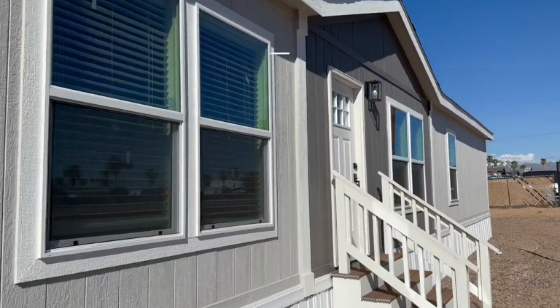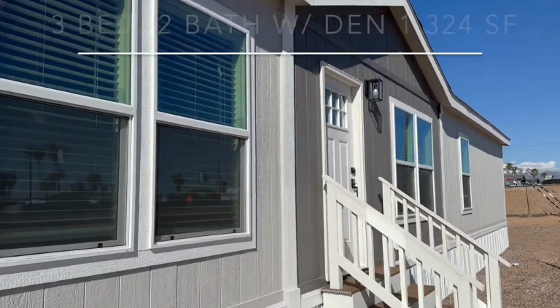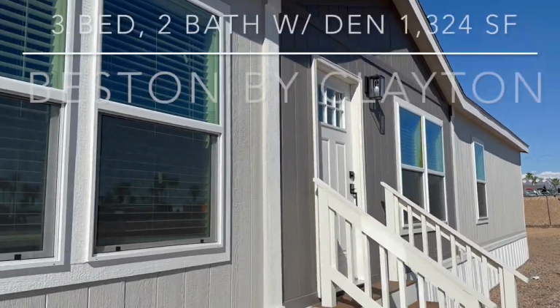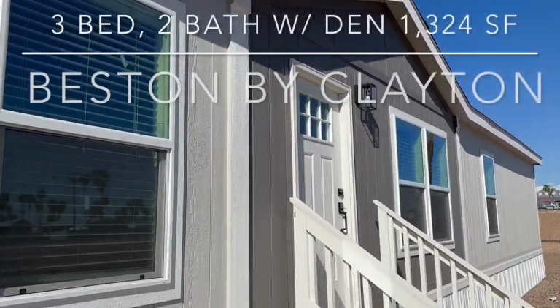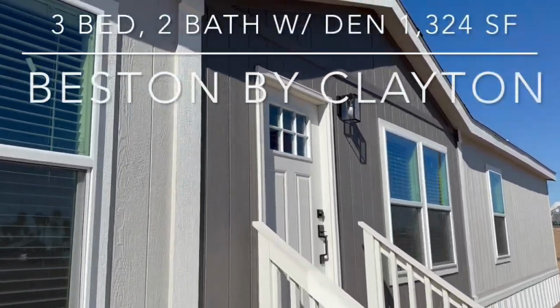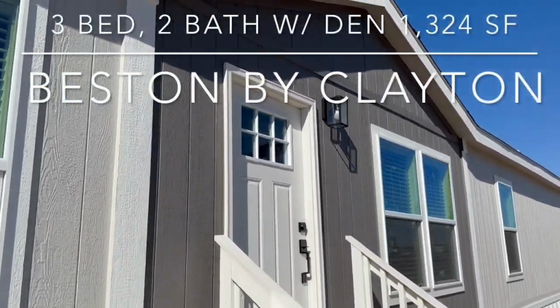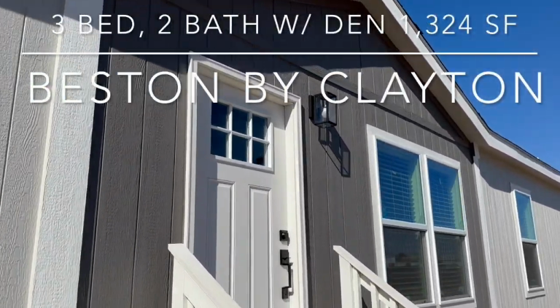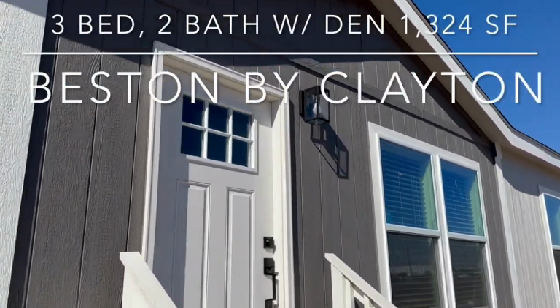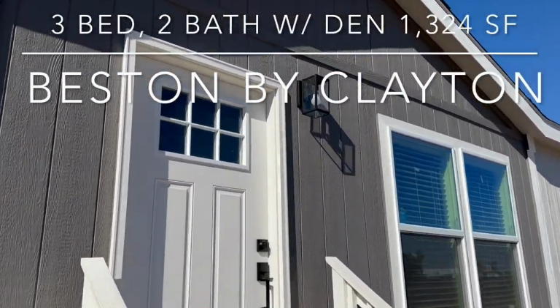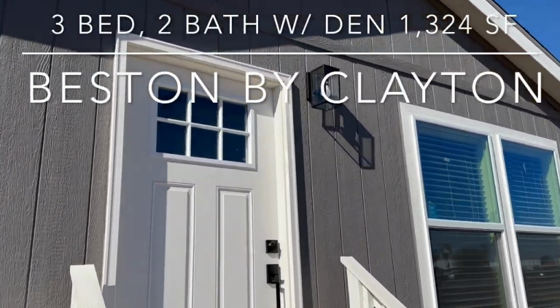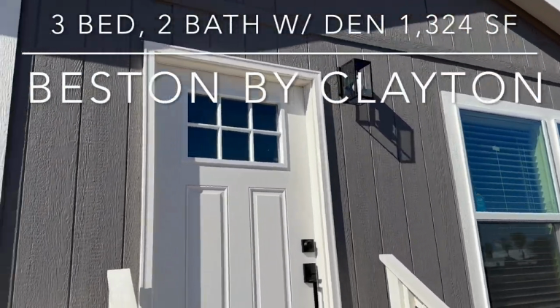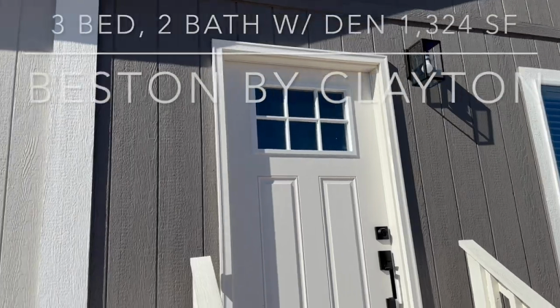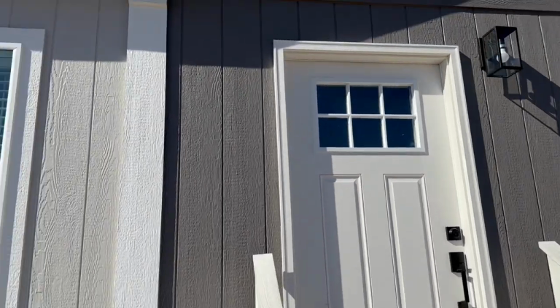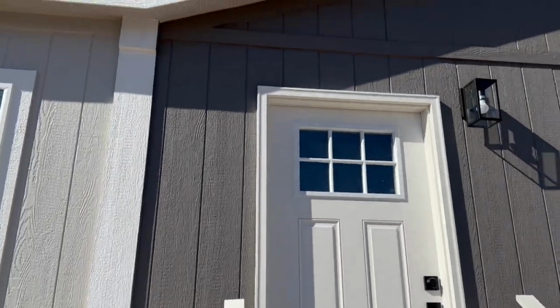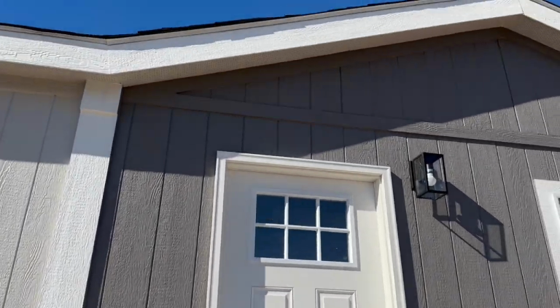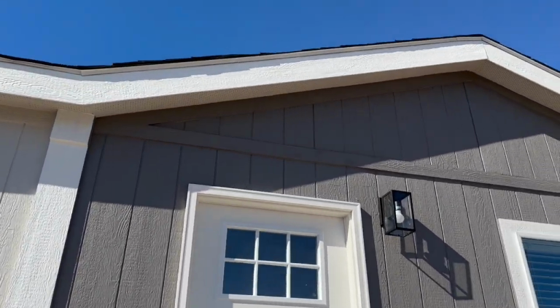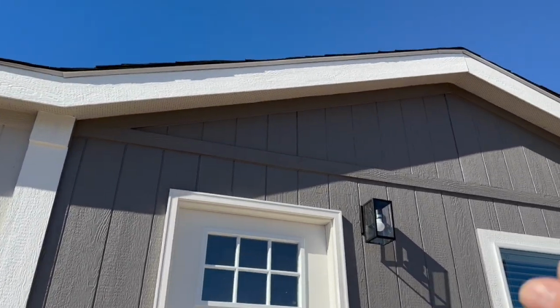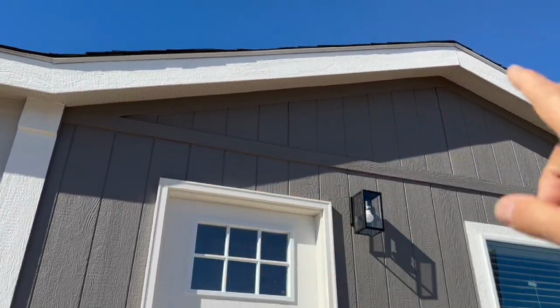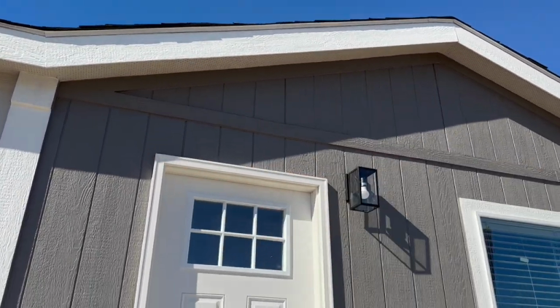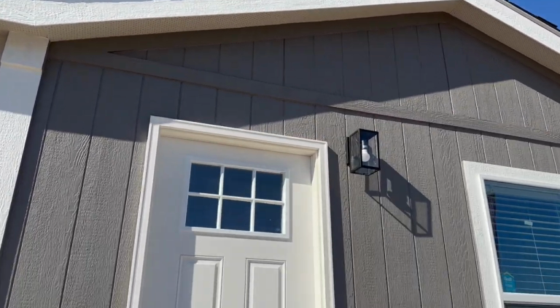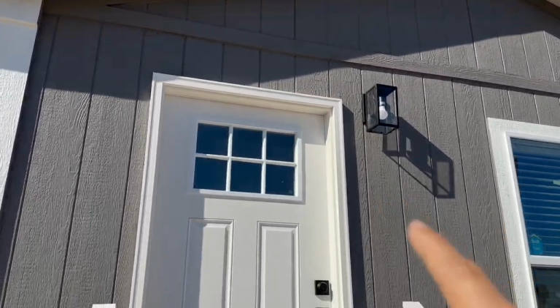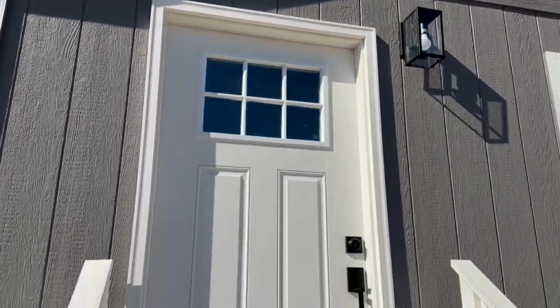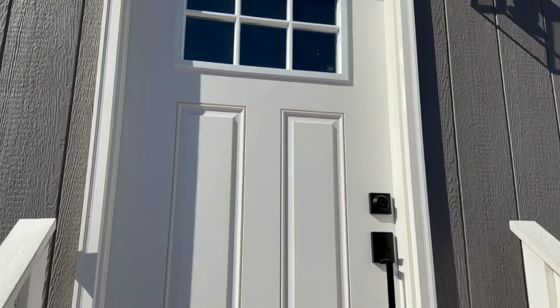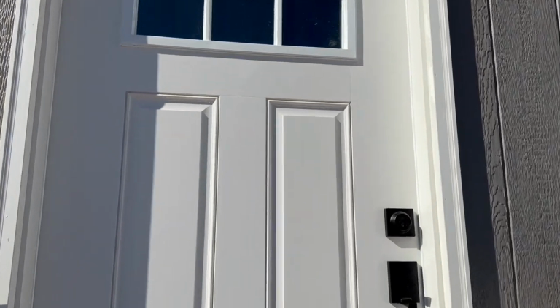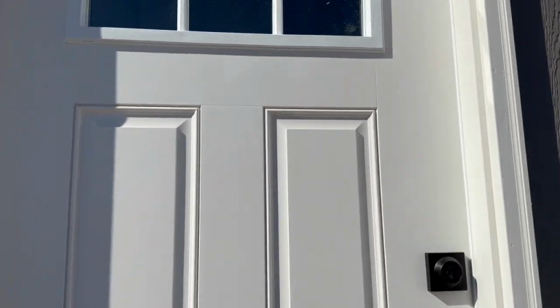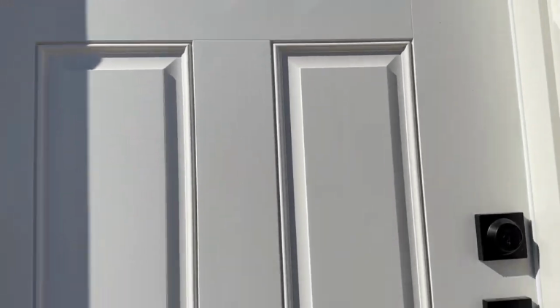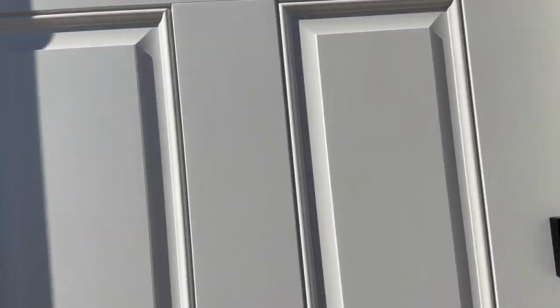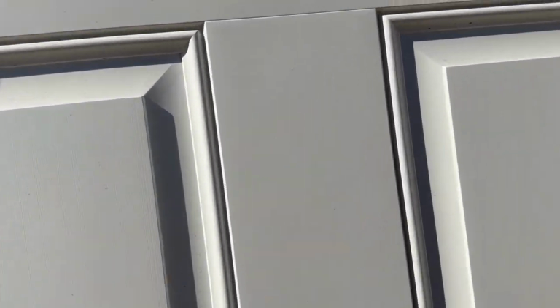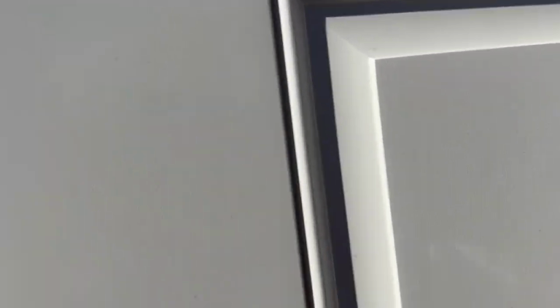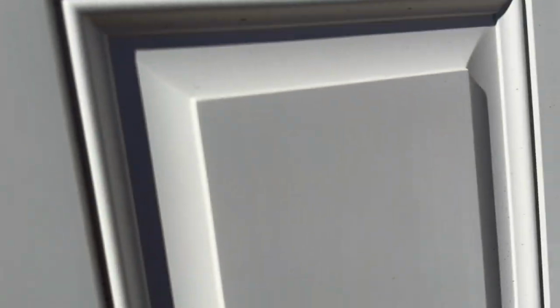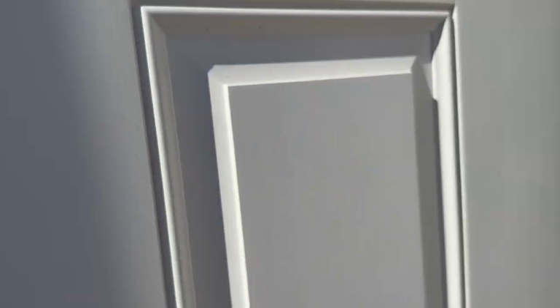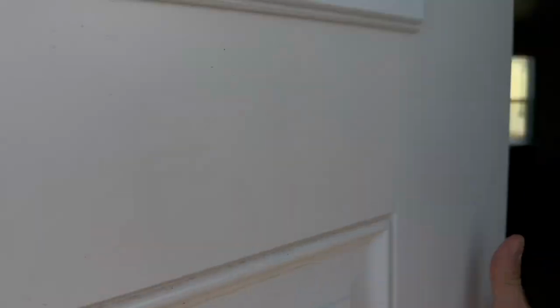This is the Clayton Bestin Home. It's a three-bed, two-bath with a den. All Clayton Homes are featured with a dormer, the beautiful craftsman front door, and the two-tone exterior.